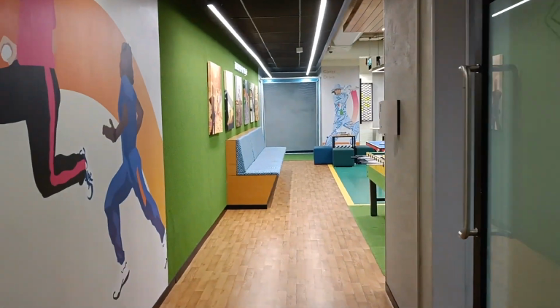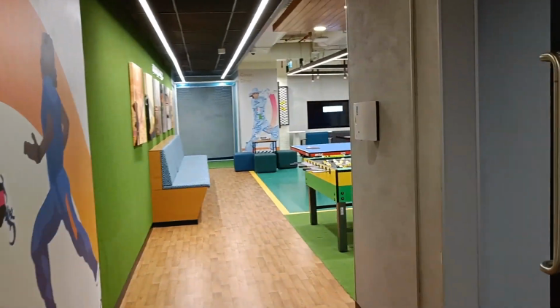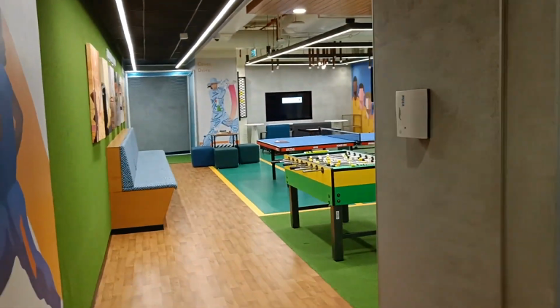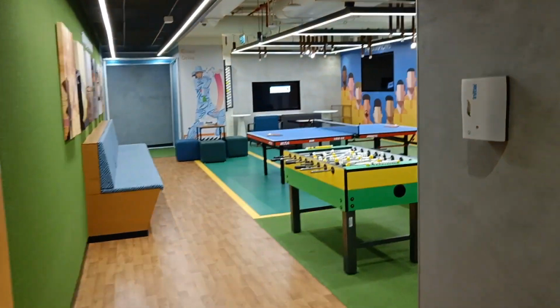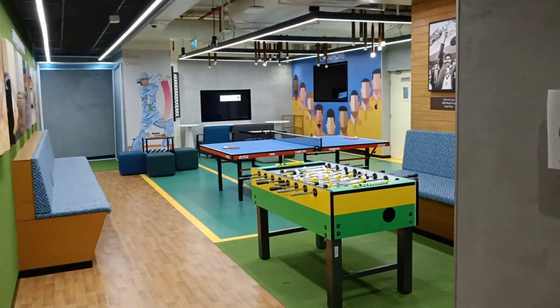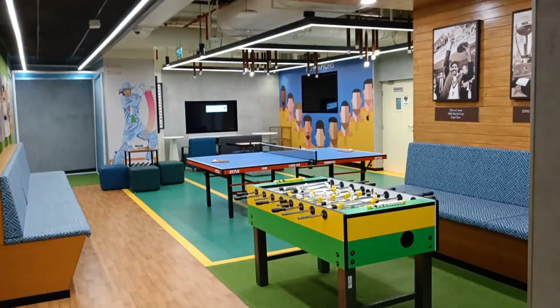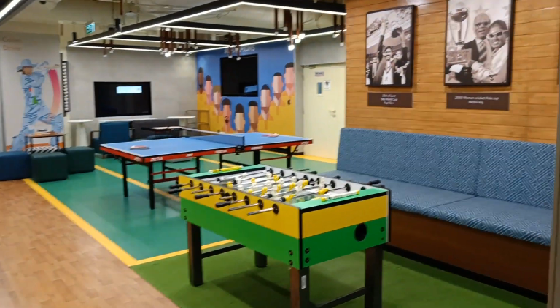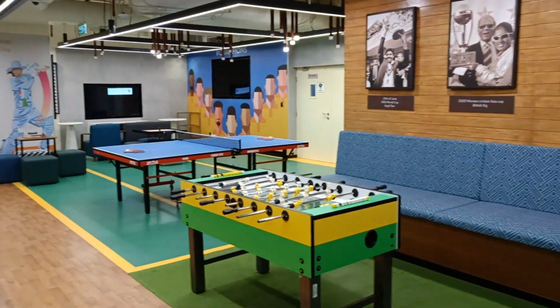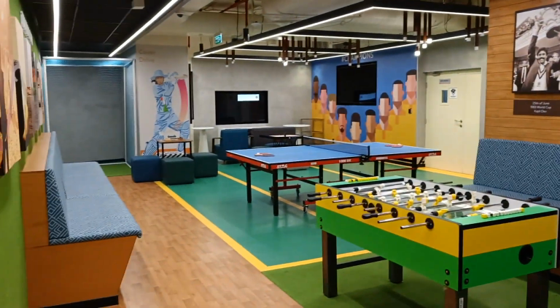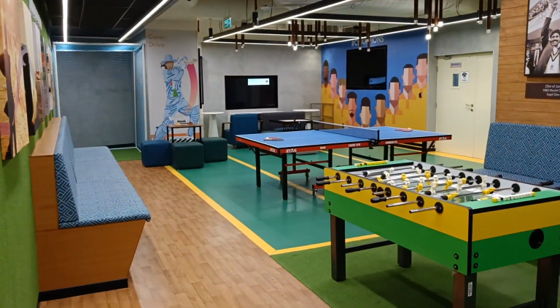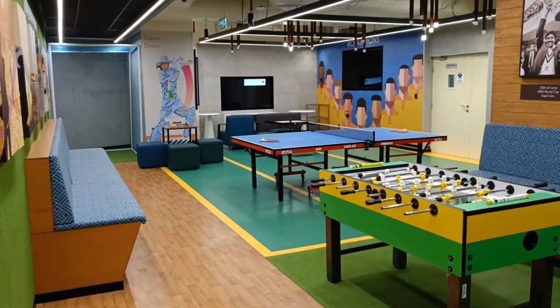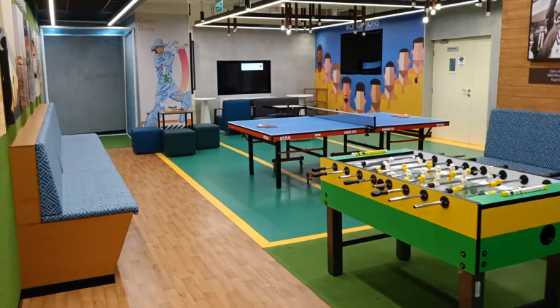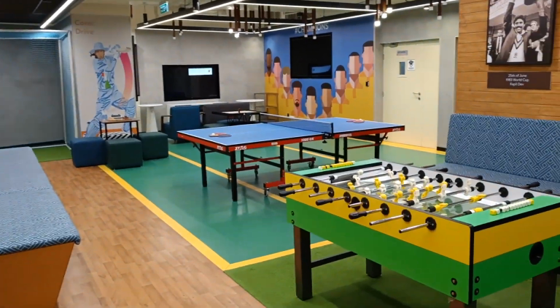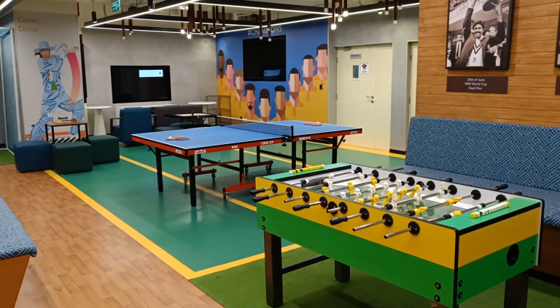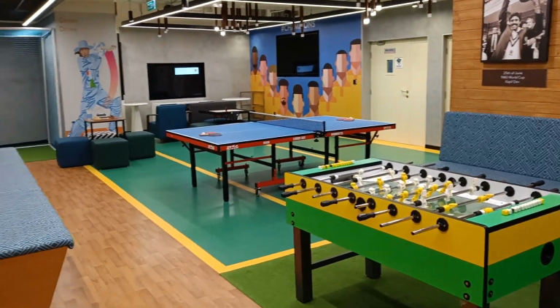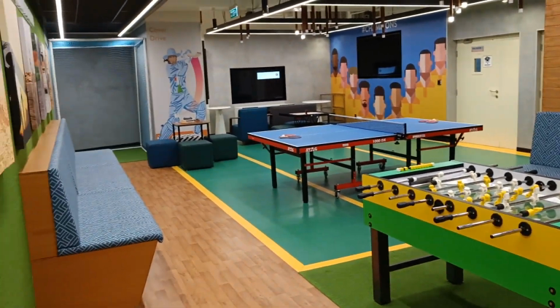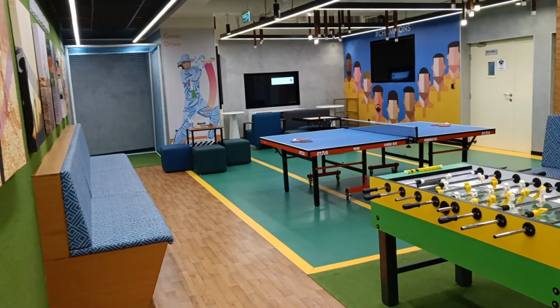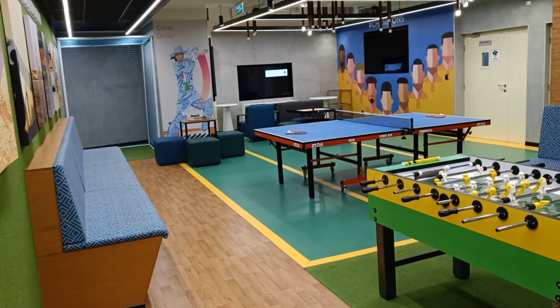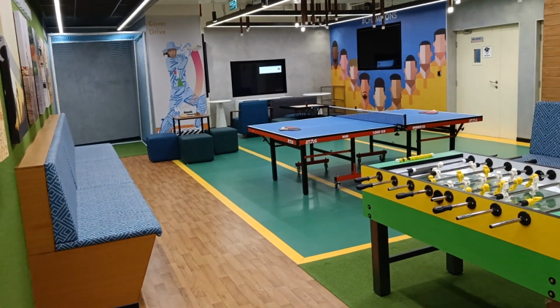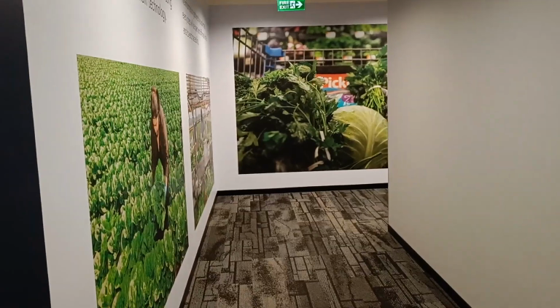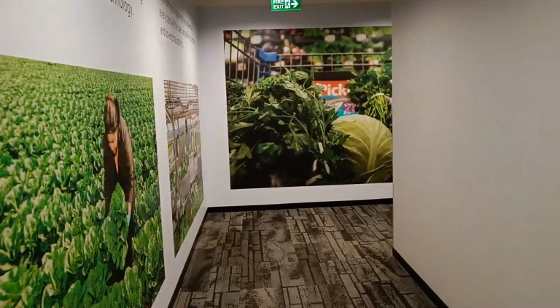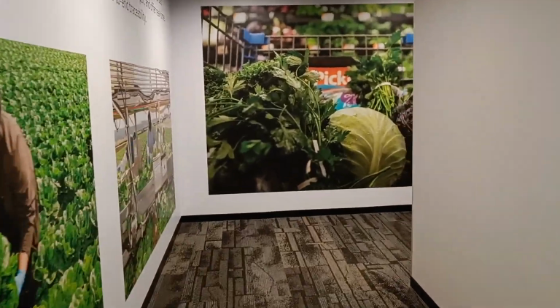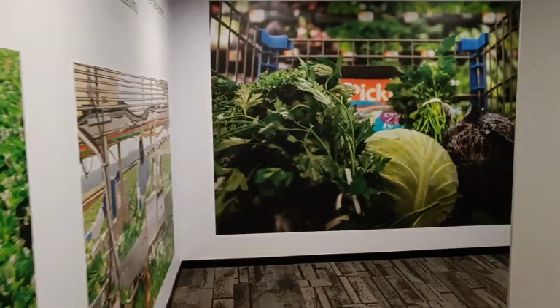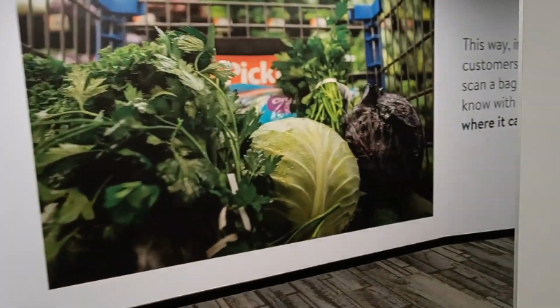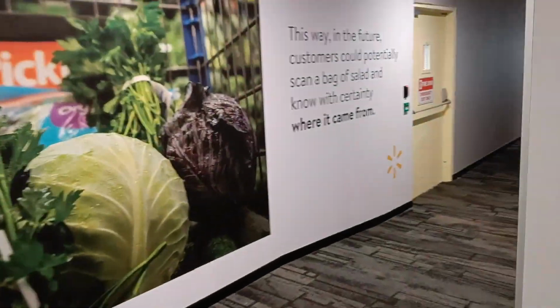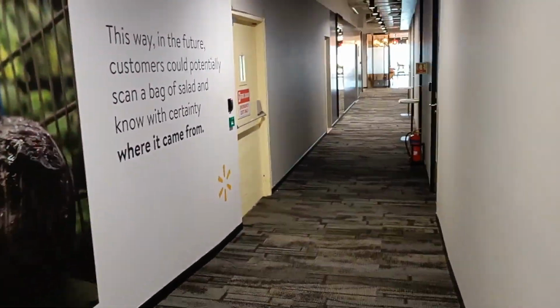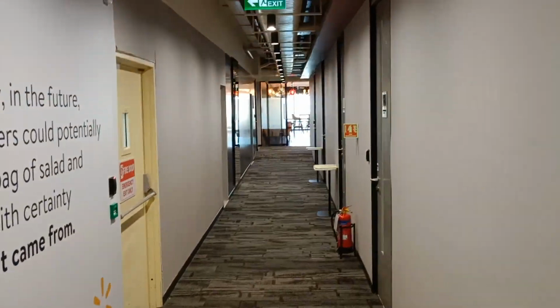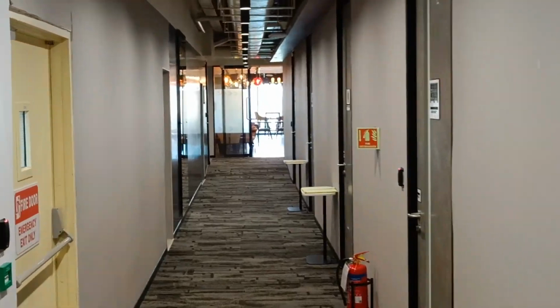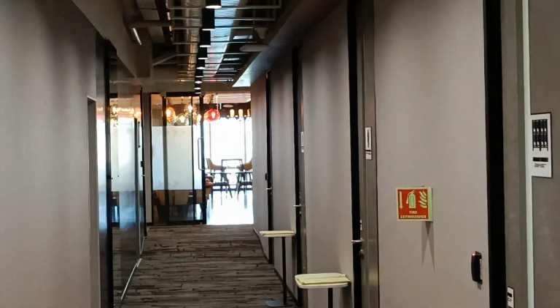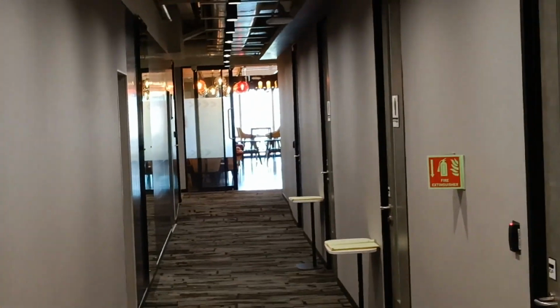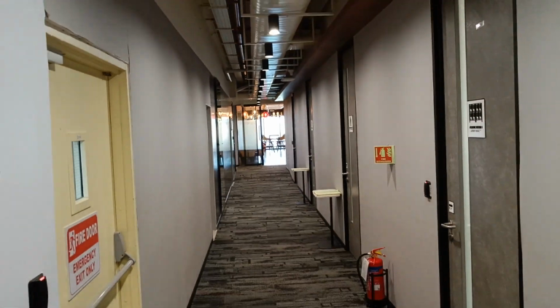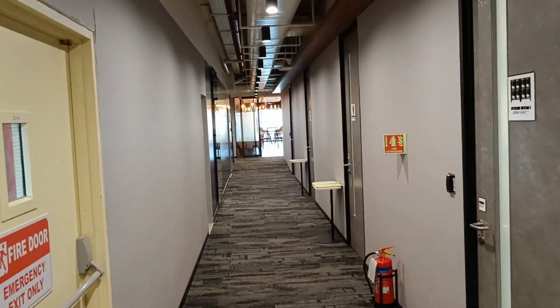Now we come to the recreation room. The recreation room is on every floor and is basically for playing games in between work, so that you can keep yourself relaxed.